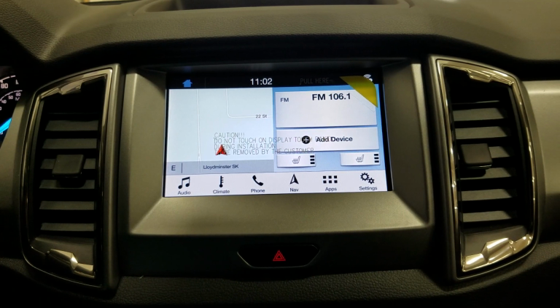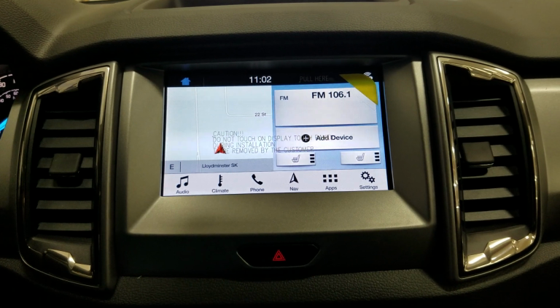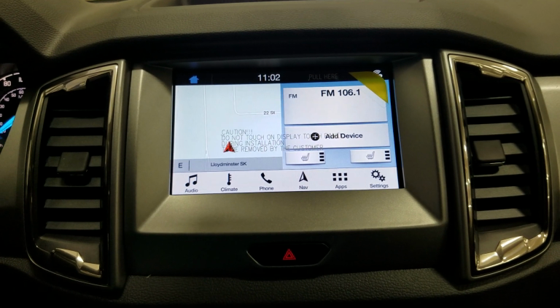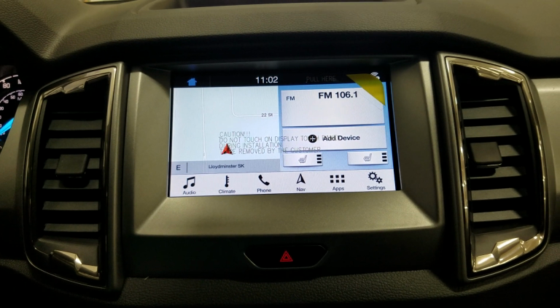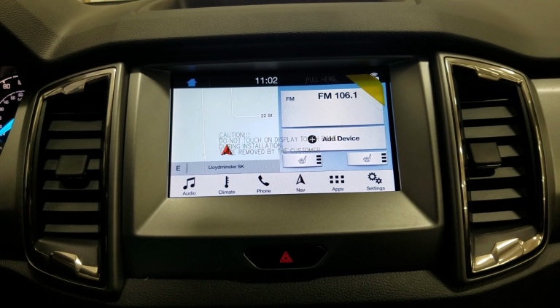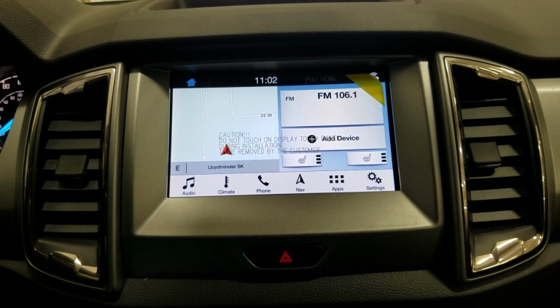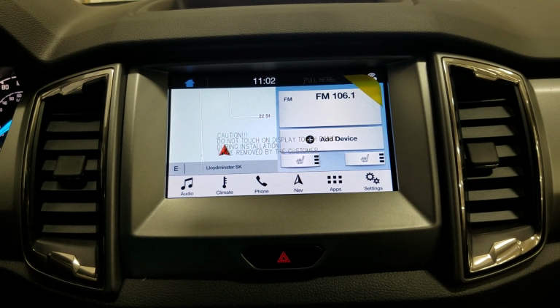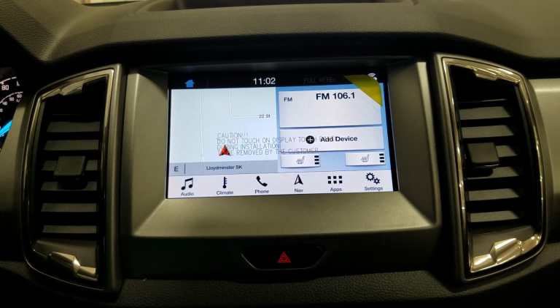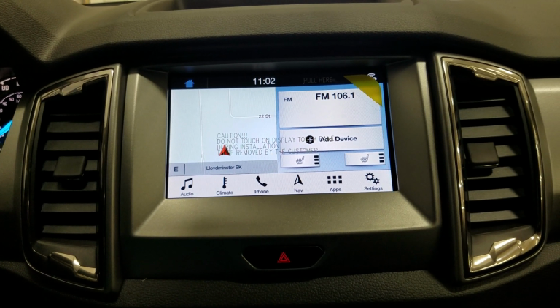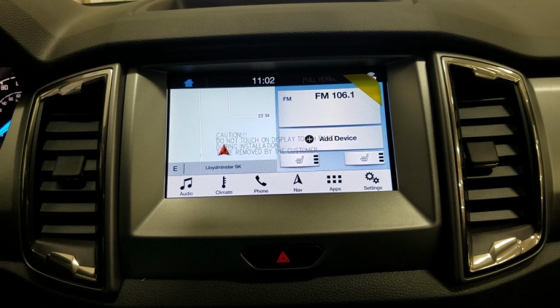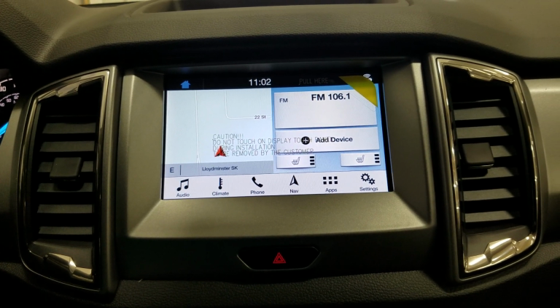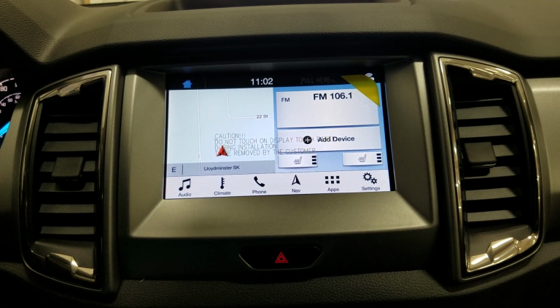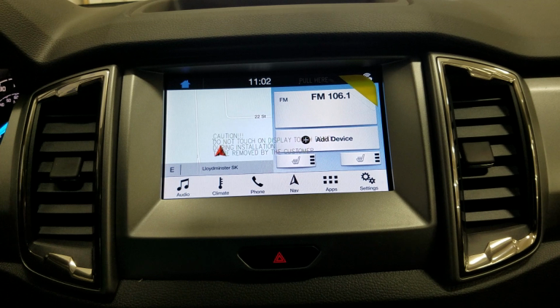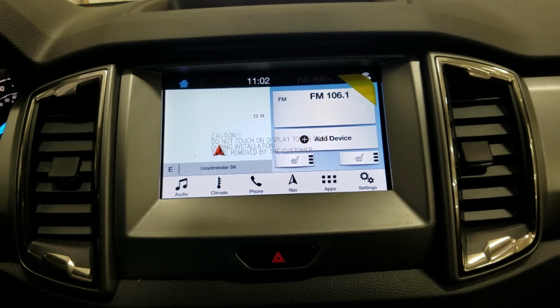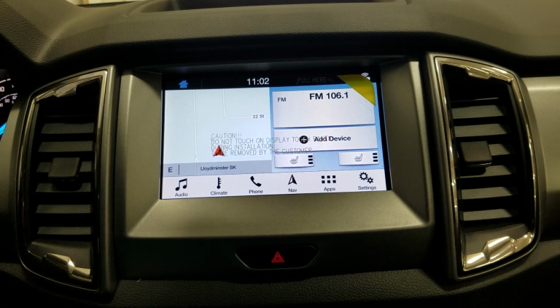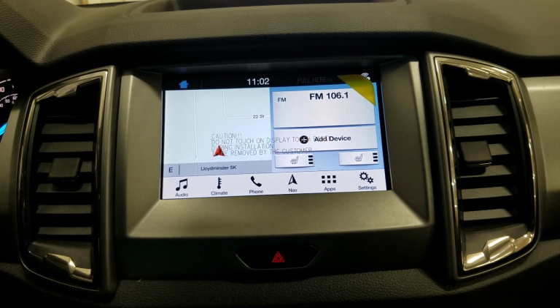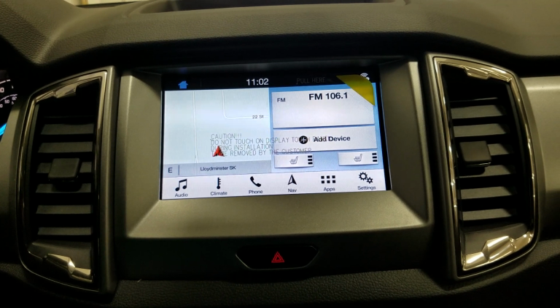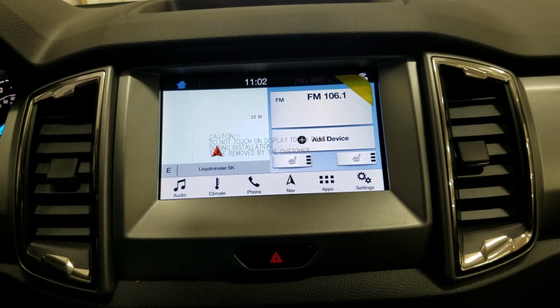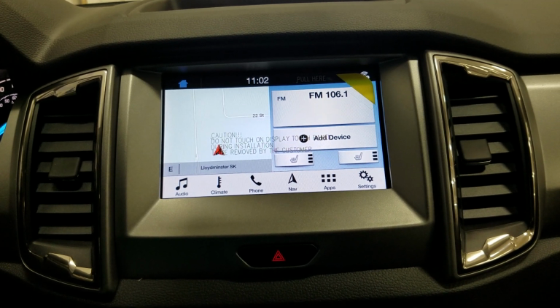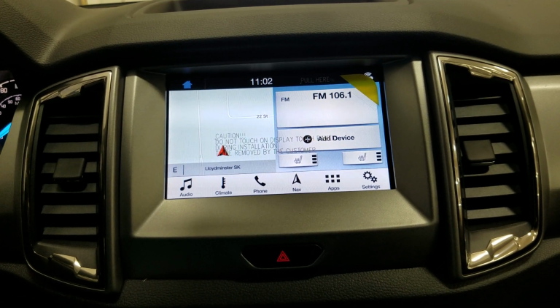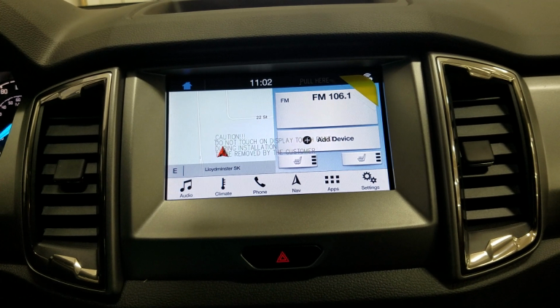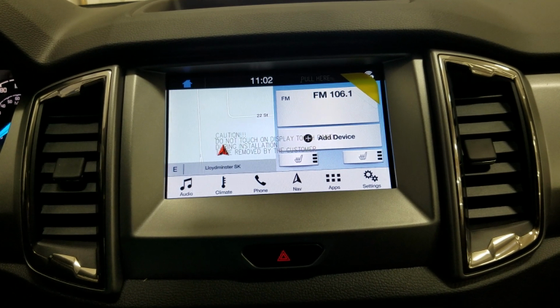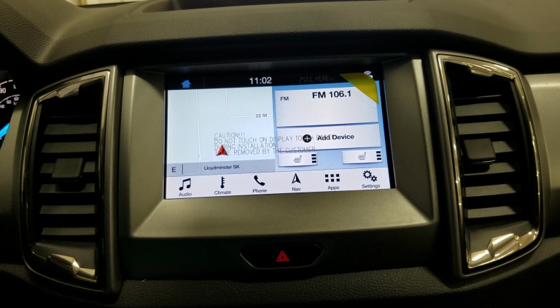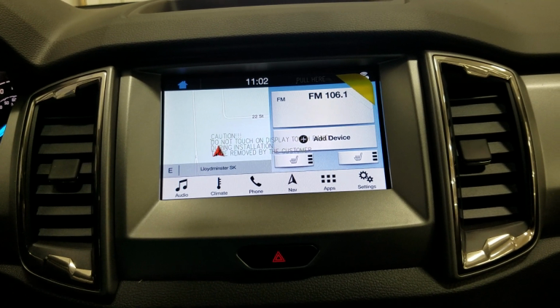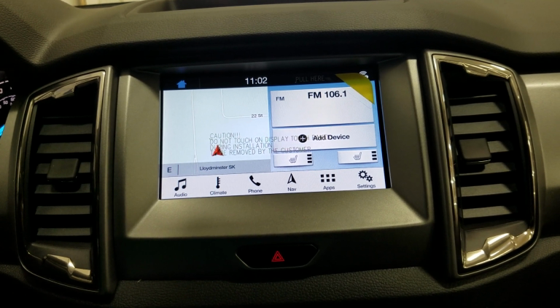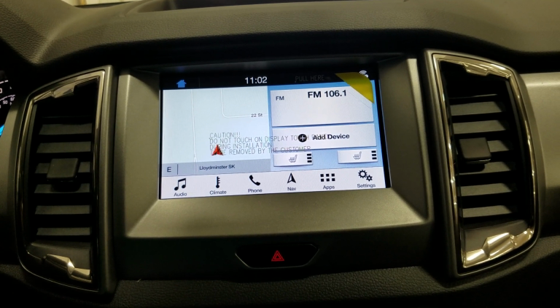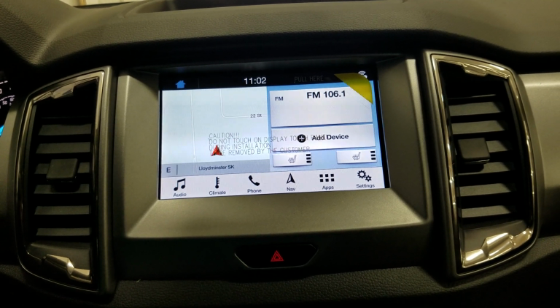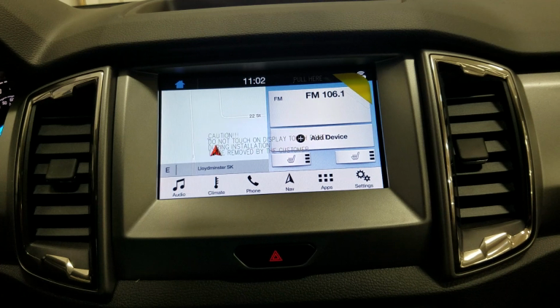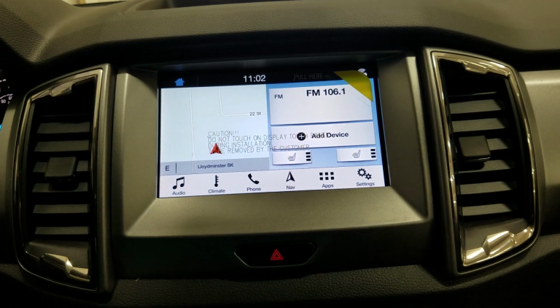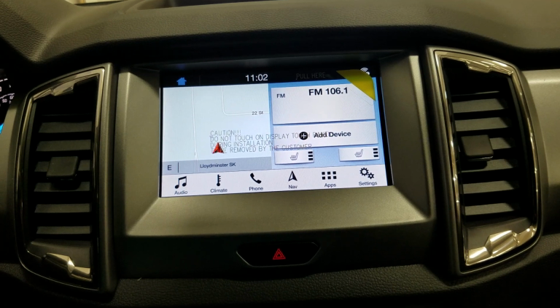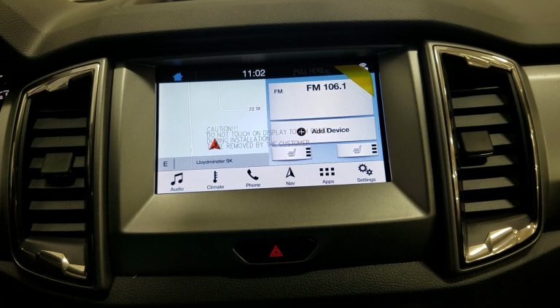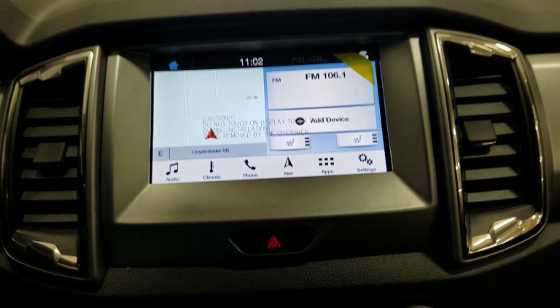Looking ahead, you'll notice we have our SYNC 3 8-inch touchscreen display which allows audio control and climate control, including heated seats for both driver and passenger, as well as phone connectivity, navigation, and other apps including Apple CarPlay and Android Auto.